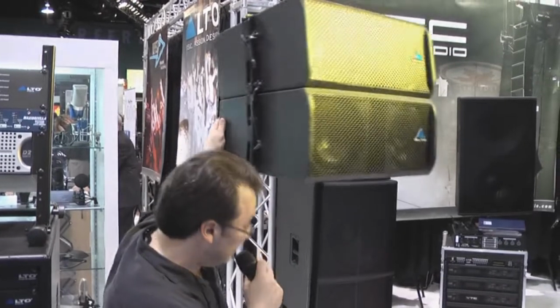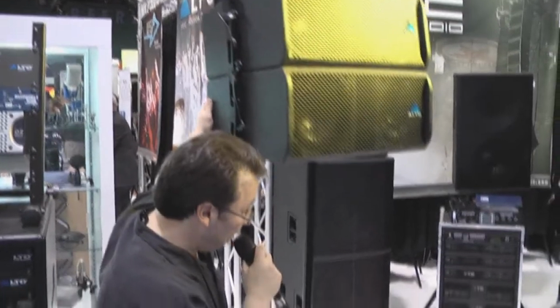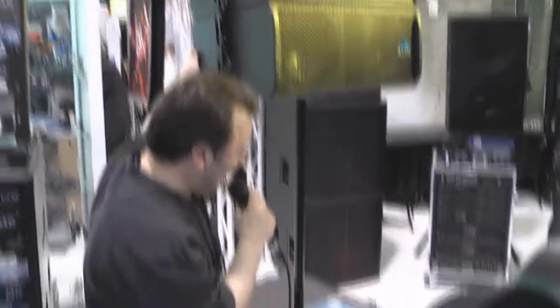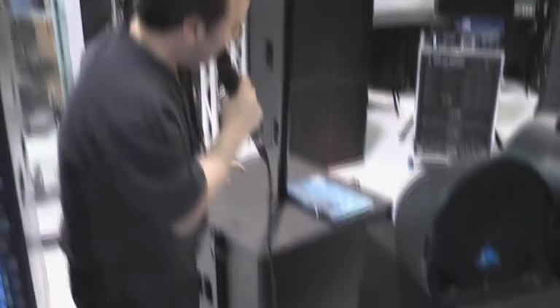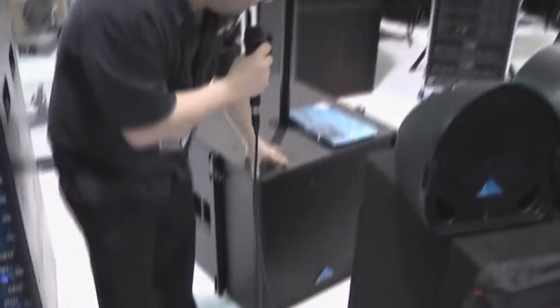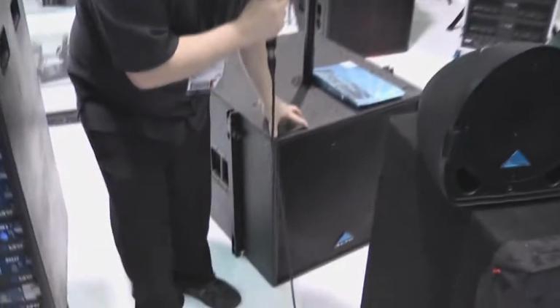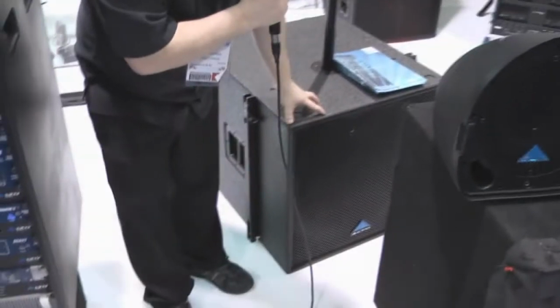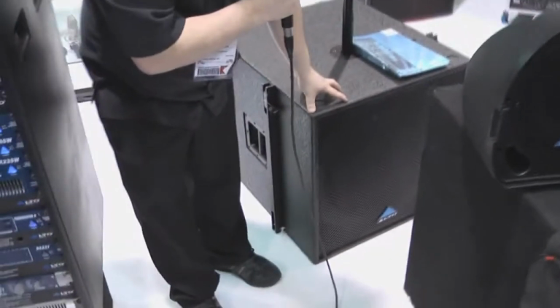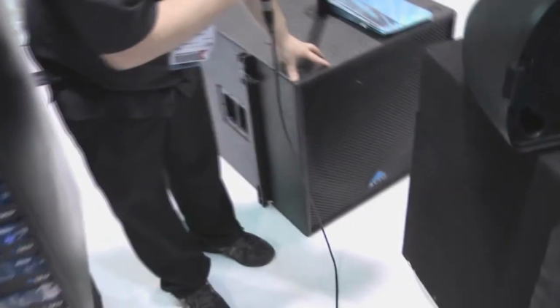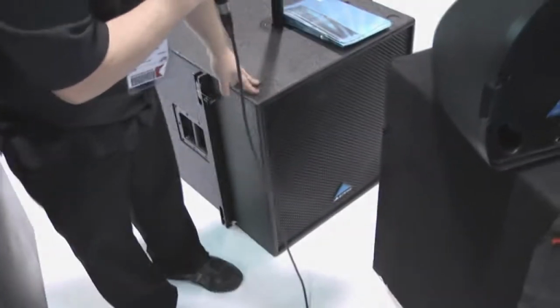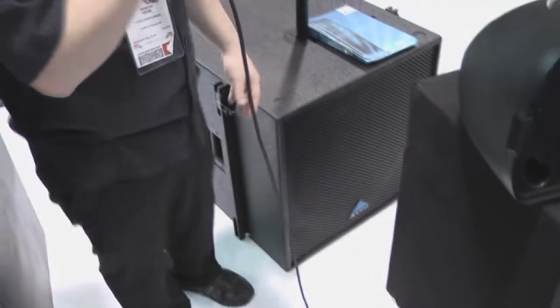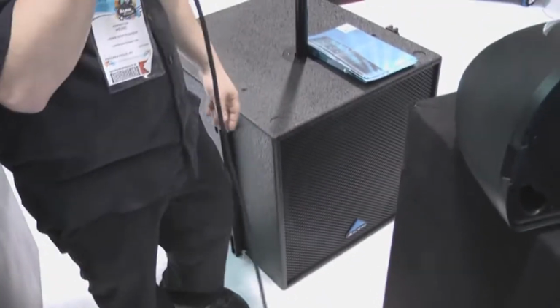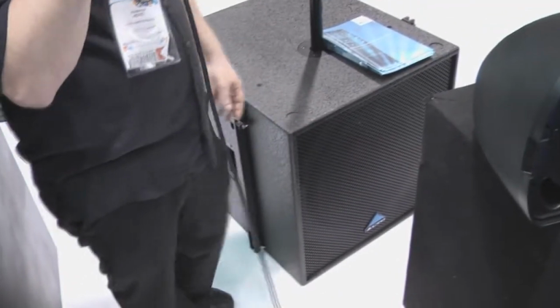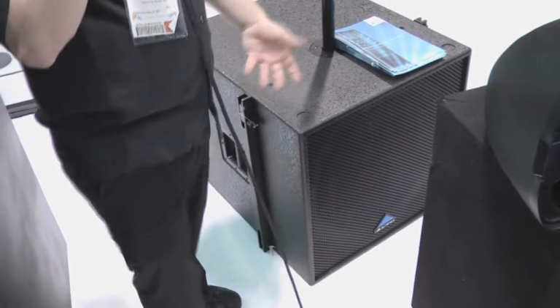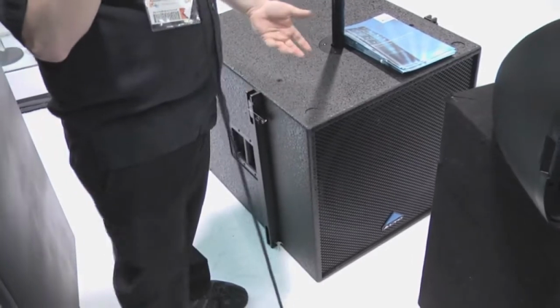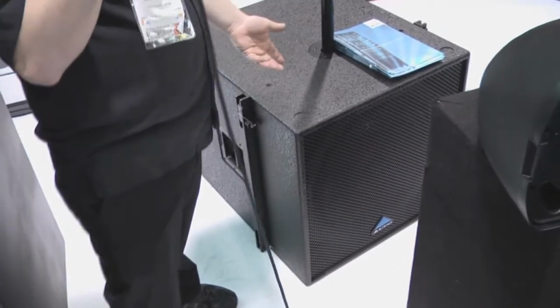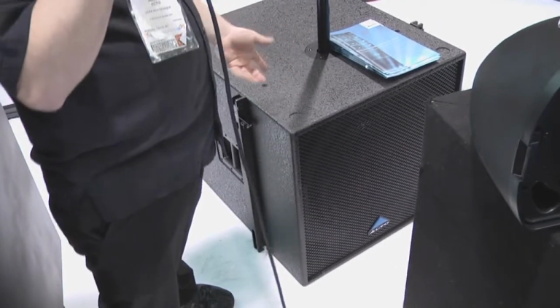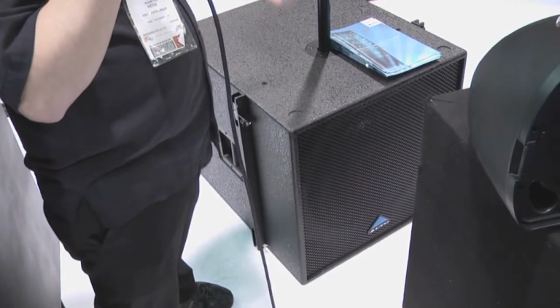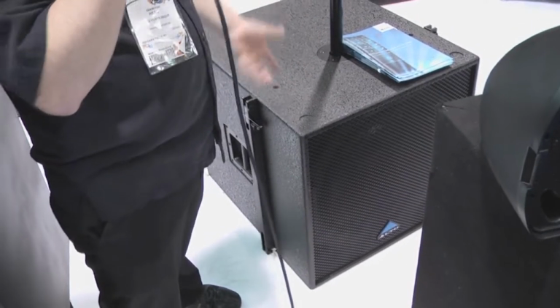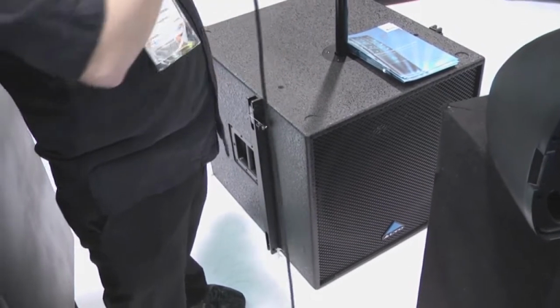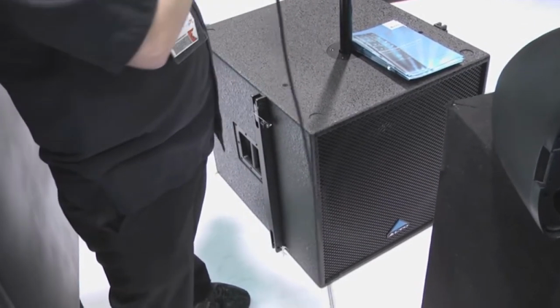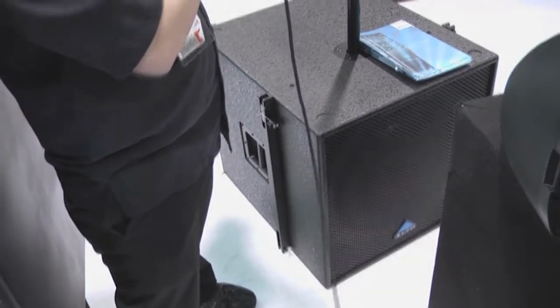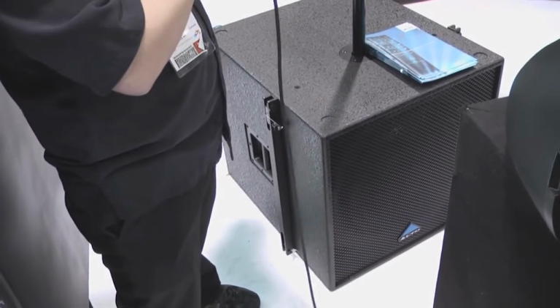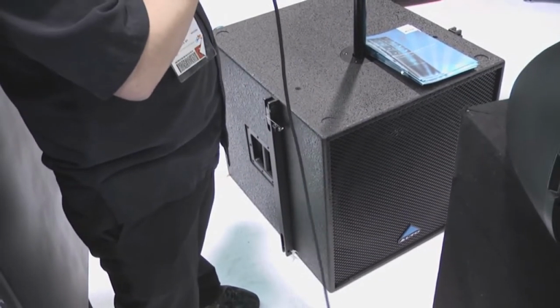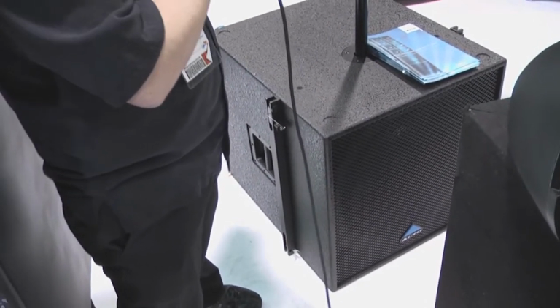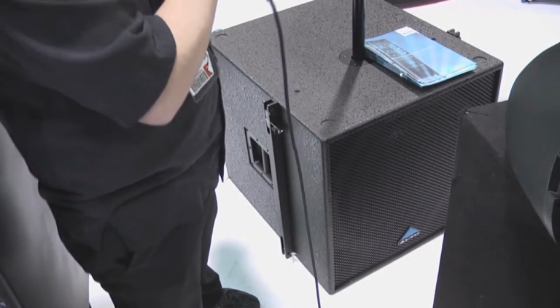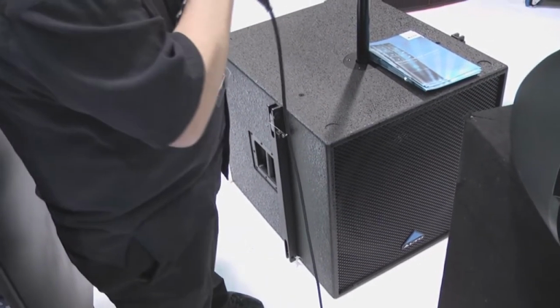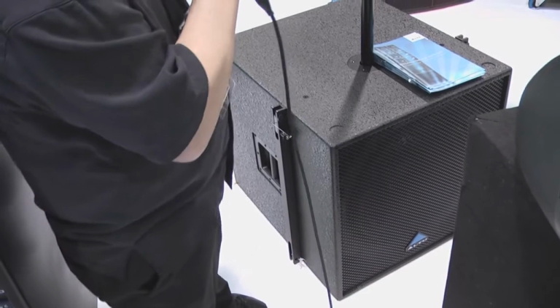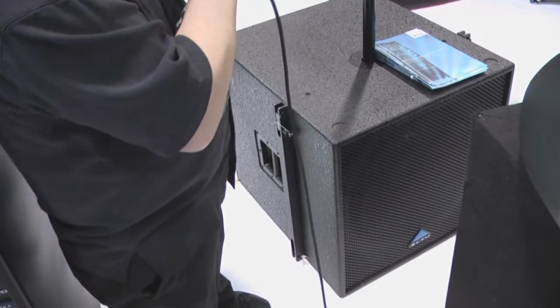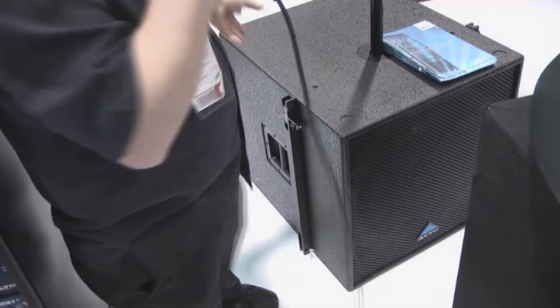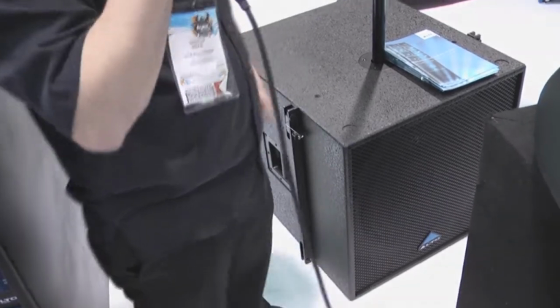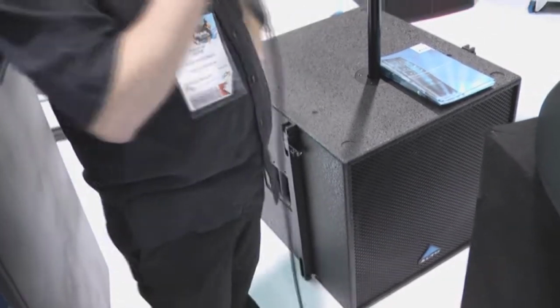Down below we have the 18 inch sub, and again this can be run either by itself or using its own onboard passive crossover. There's a switch on the back for that.